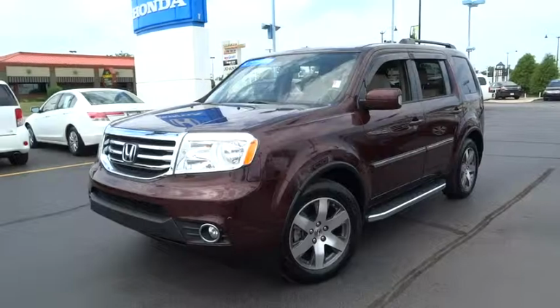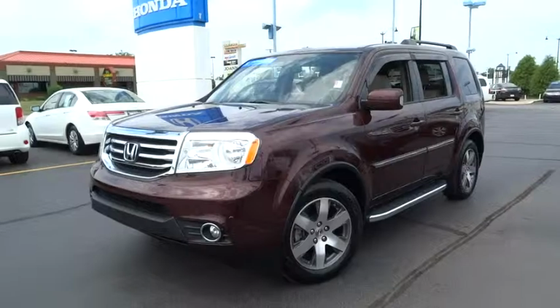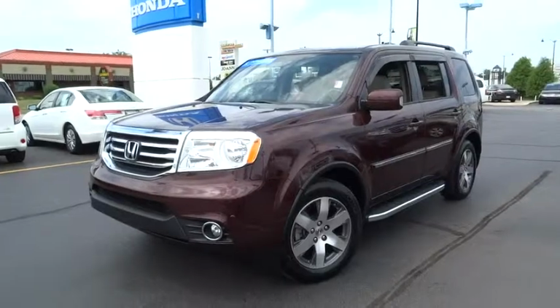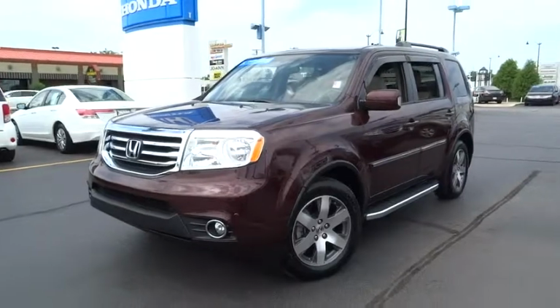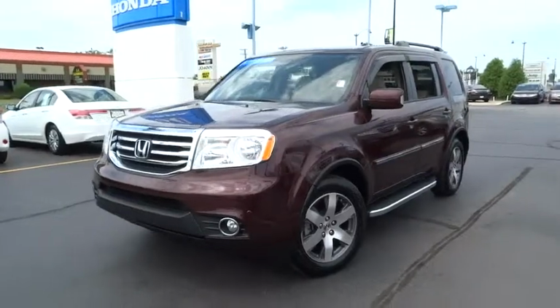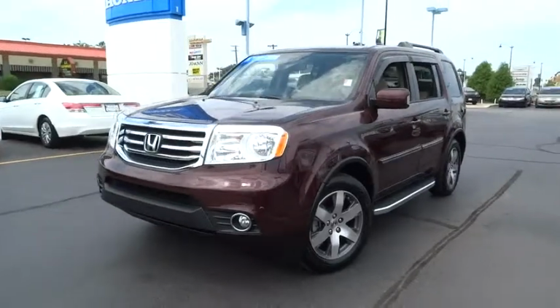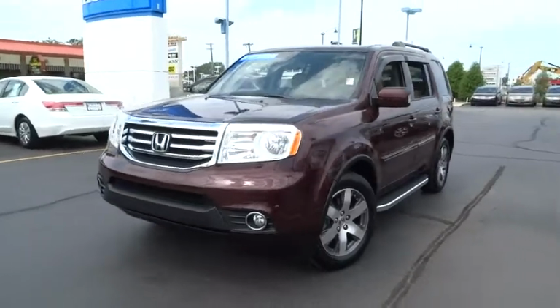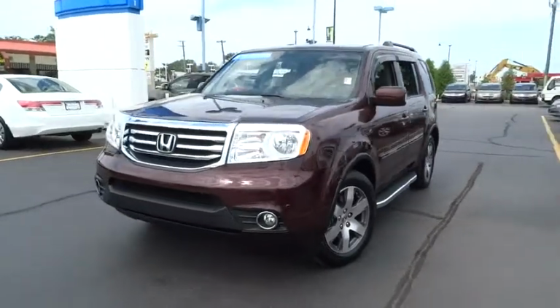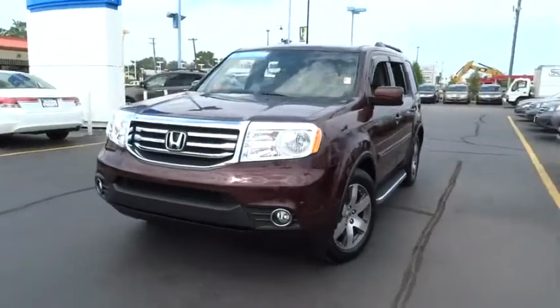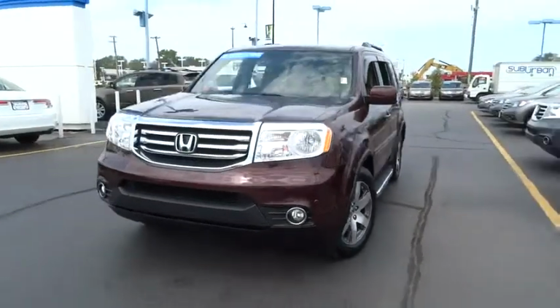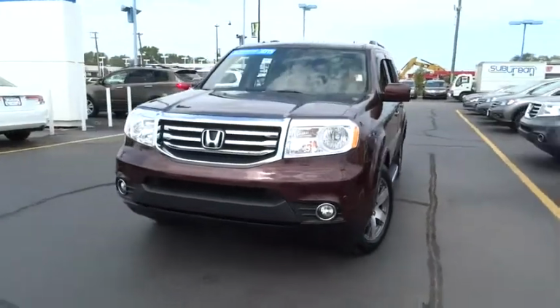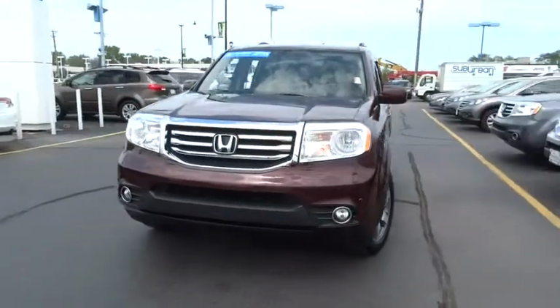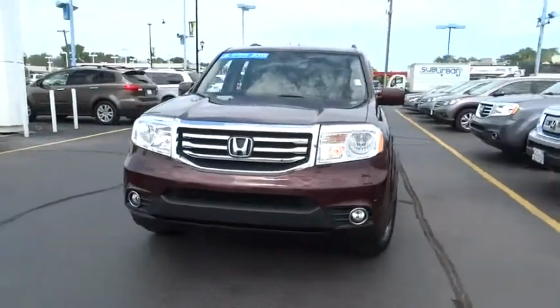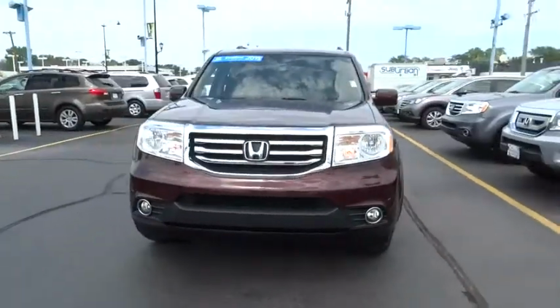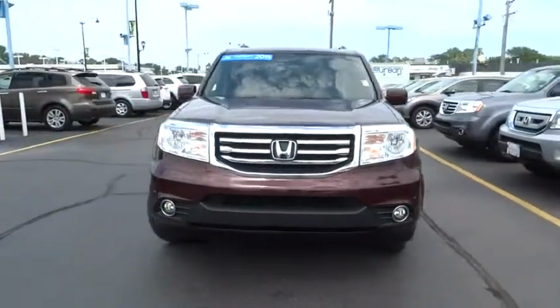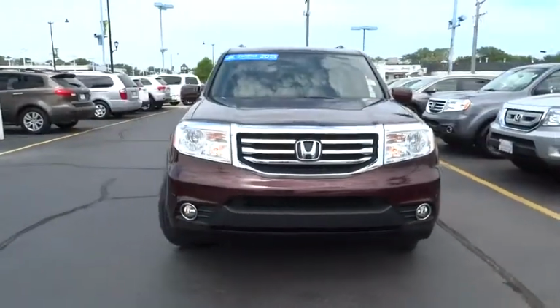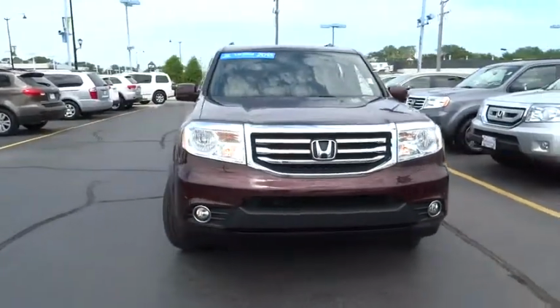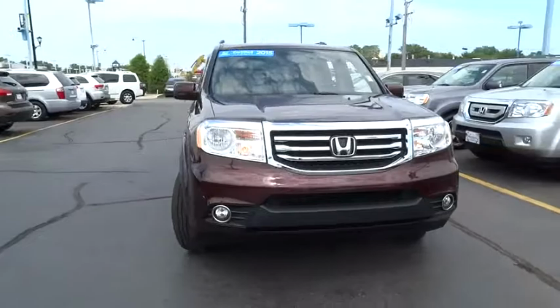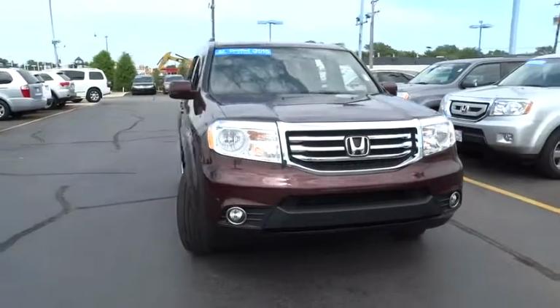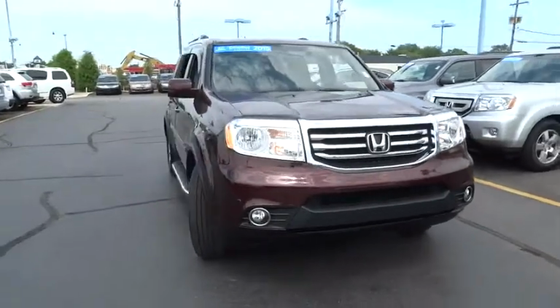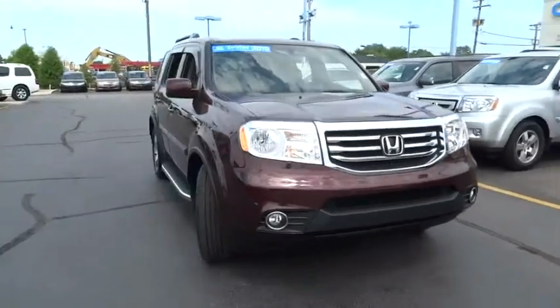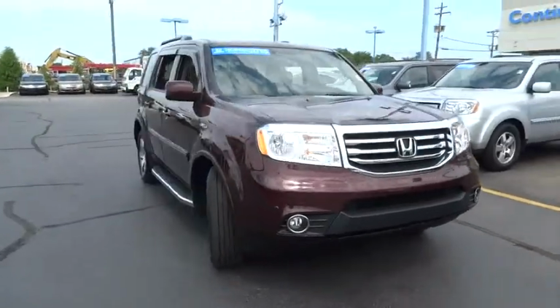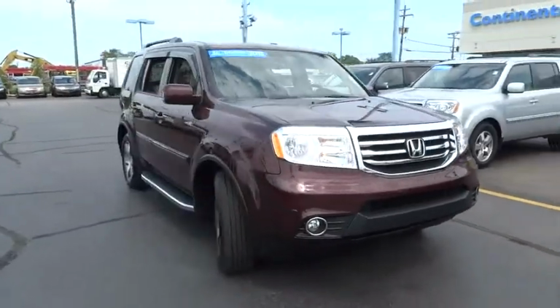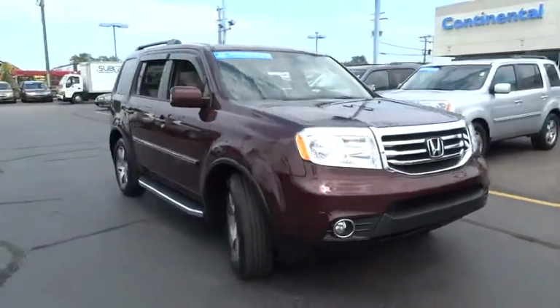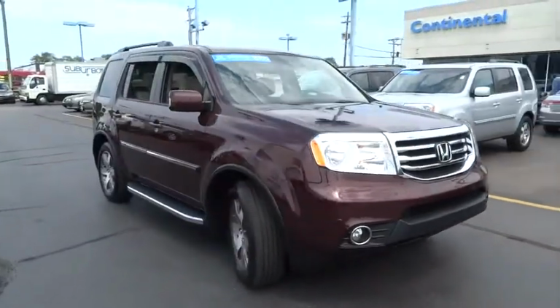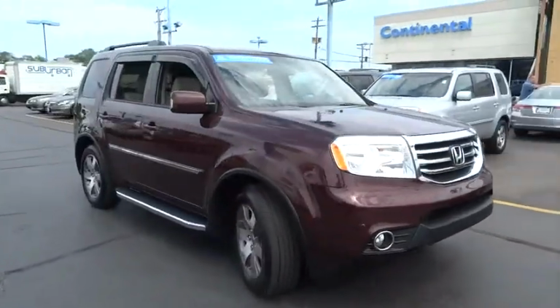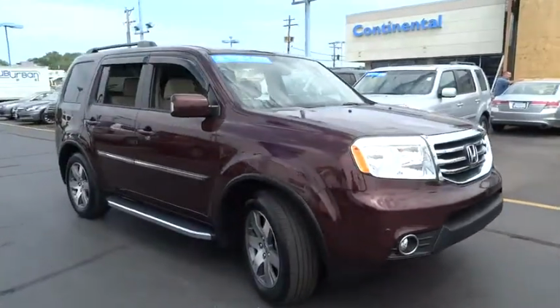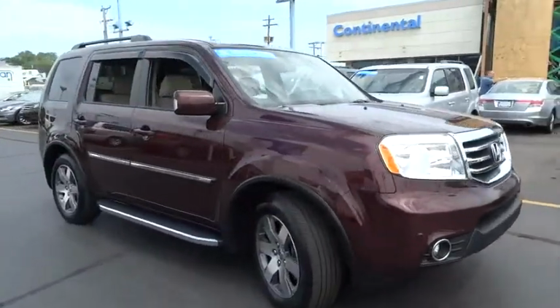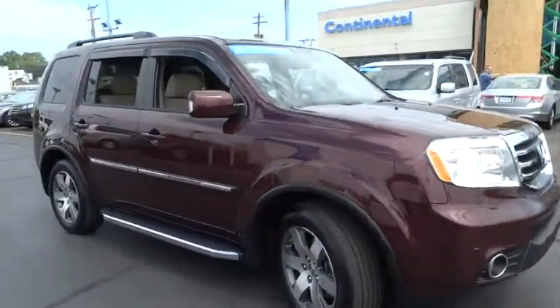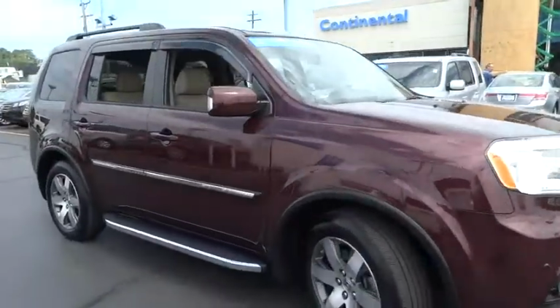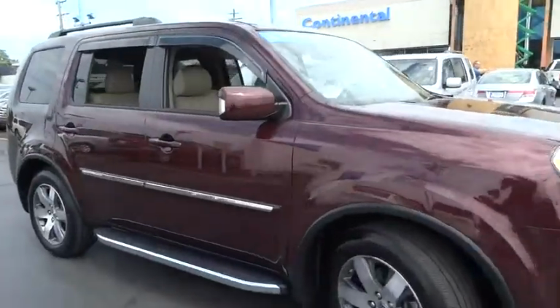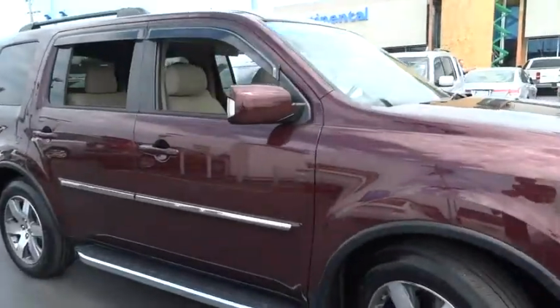2015 Pilot. Optimal utility. Indulgent interior. Powerful performer. You'll be ready for almost anything in the Honda Pilot.